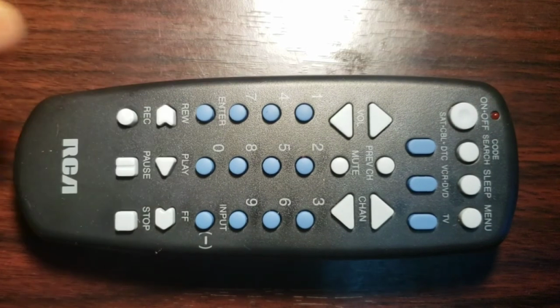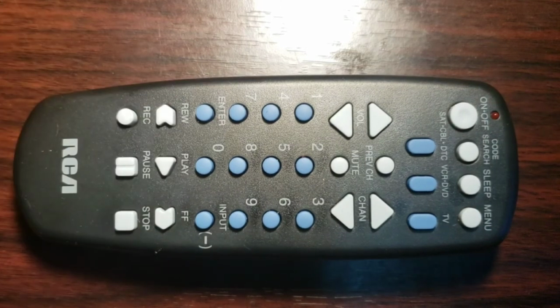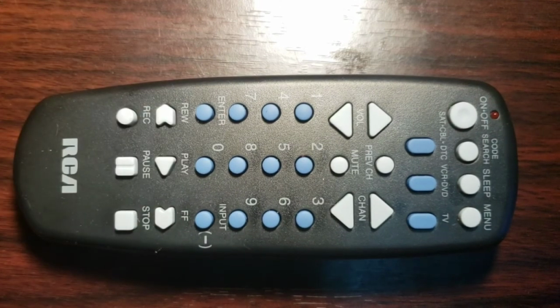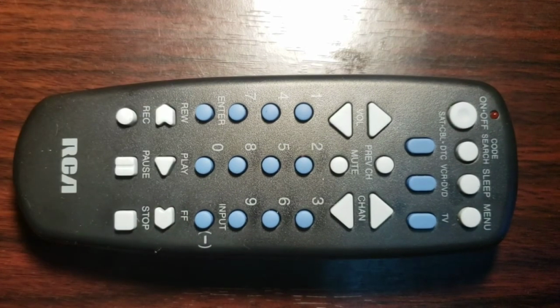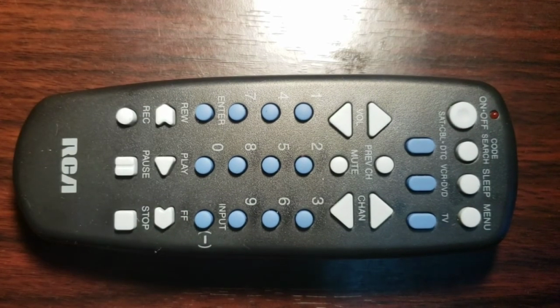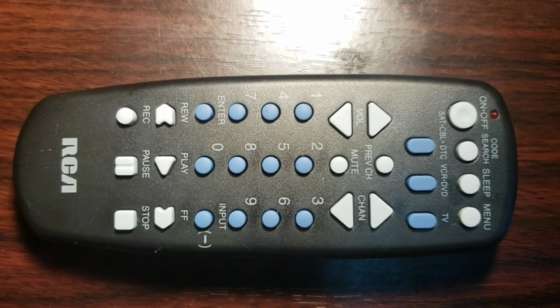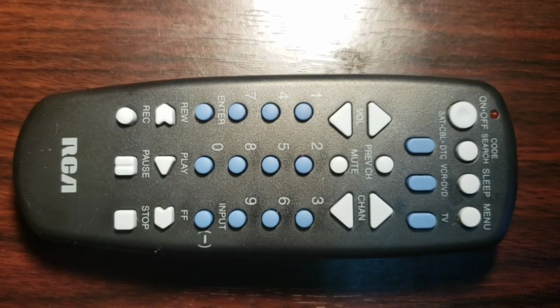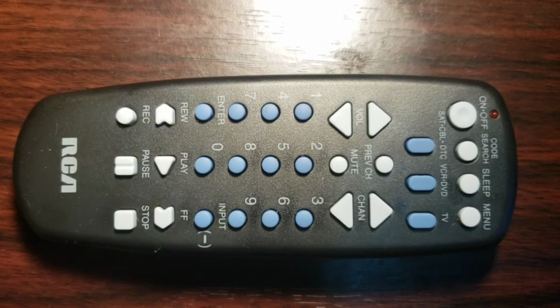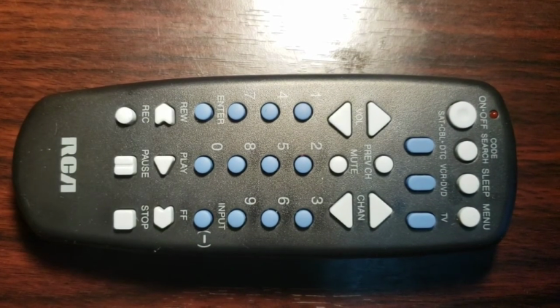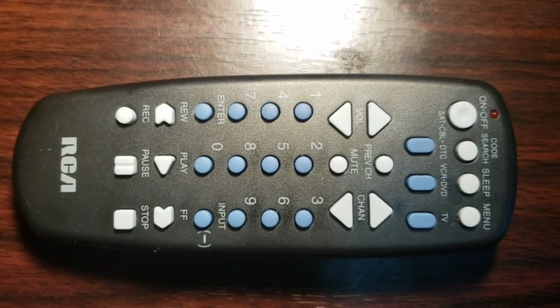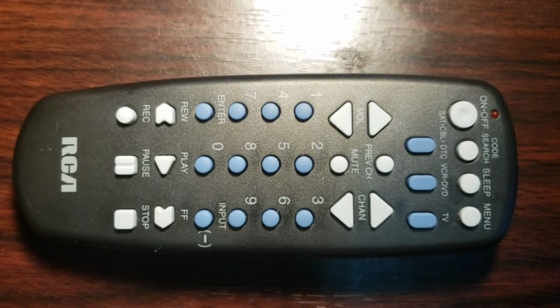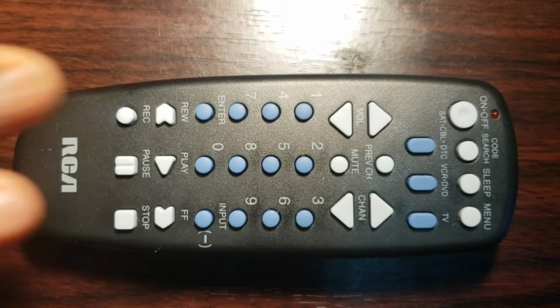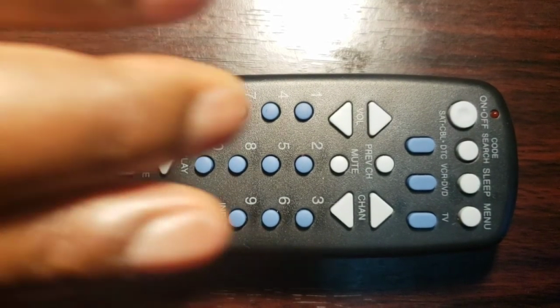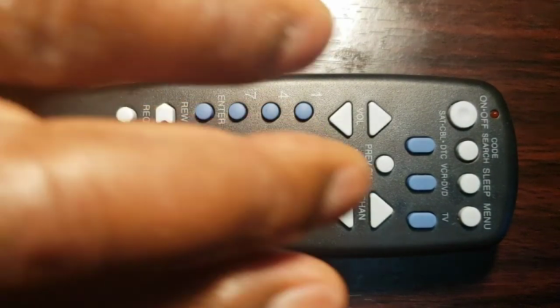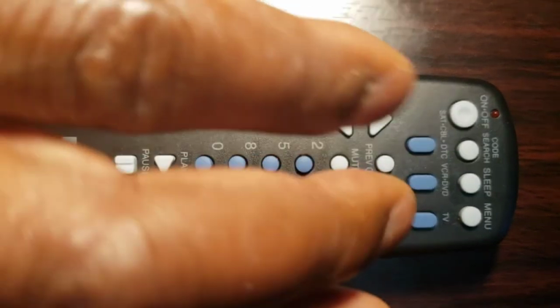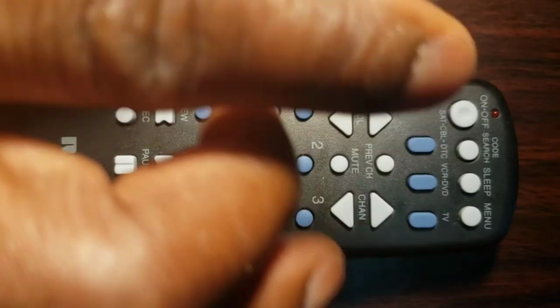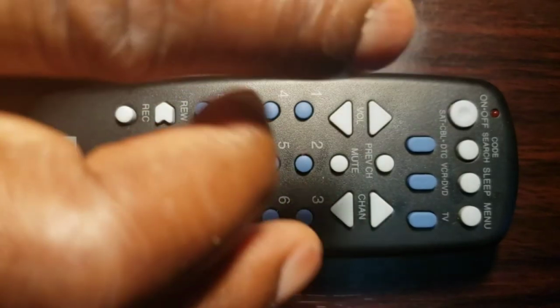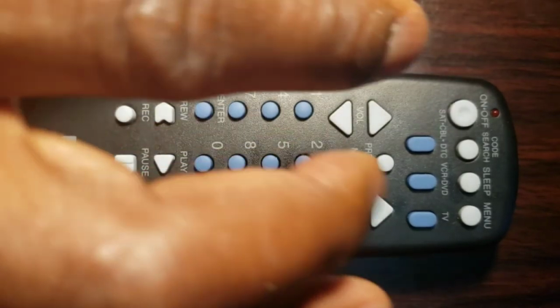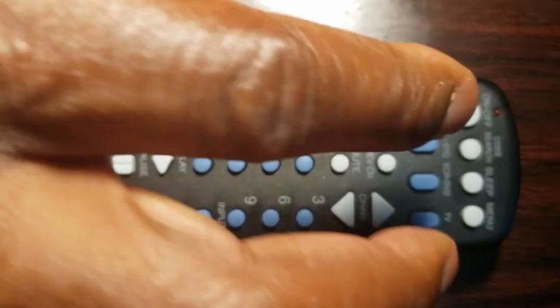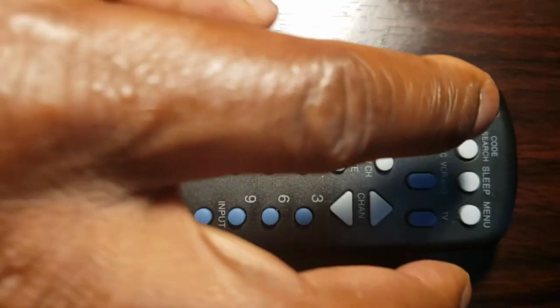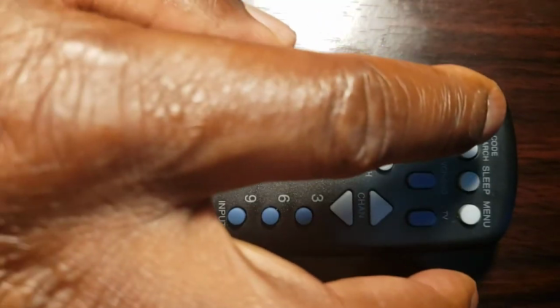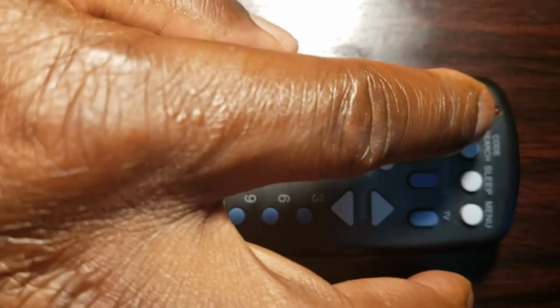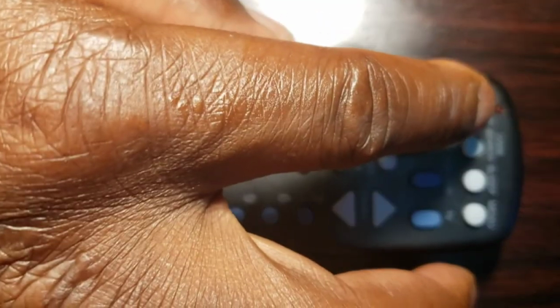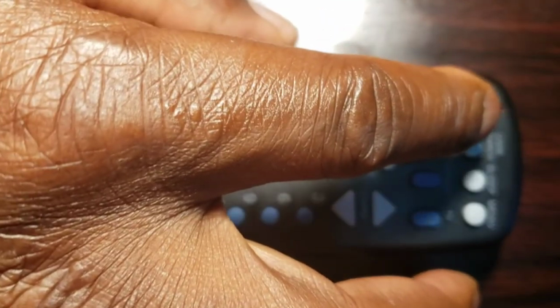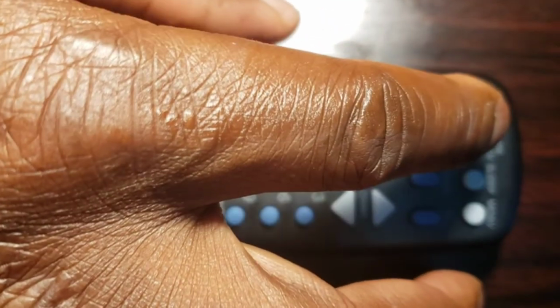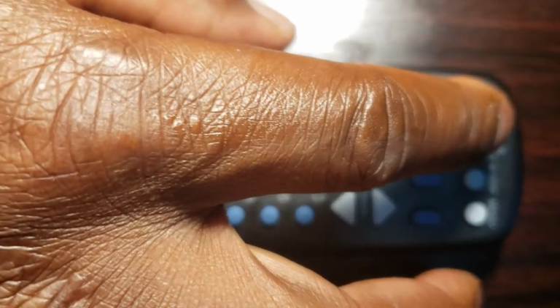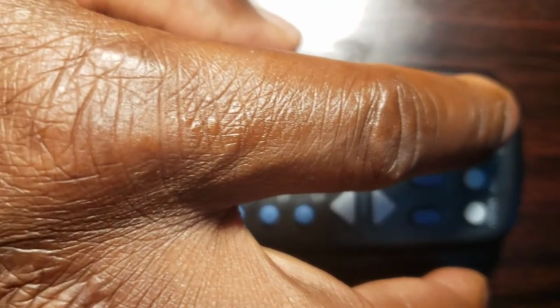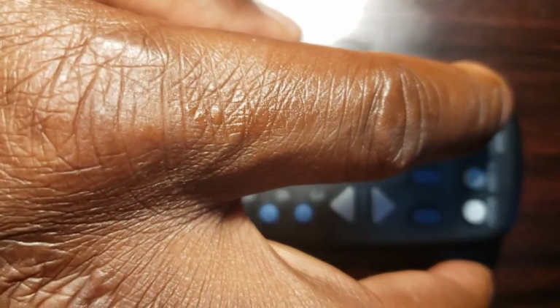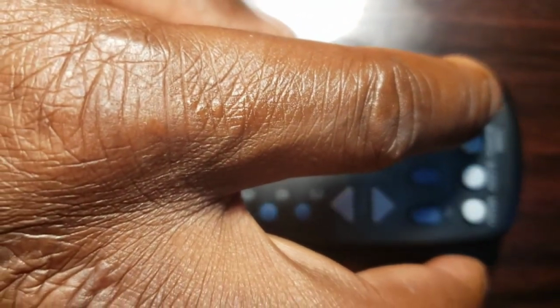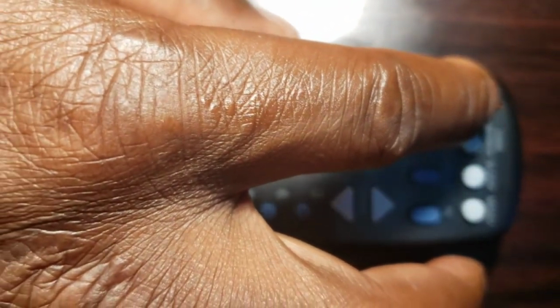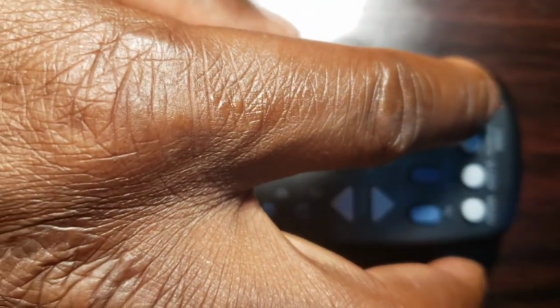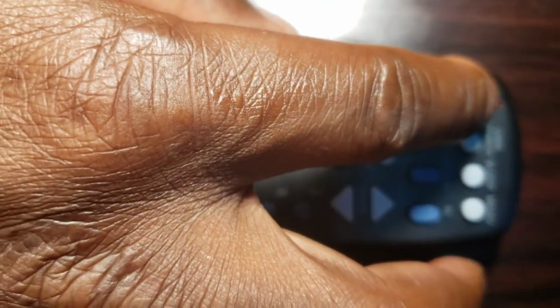Step 7: turn on the device with the remote control, then check the other buttons of your remote control to see if they work properly. If the other buttons work, you are done.